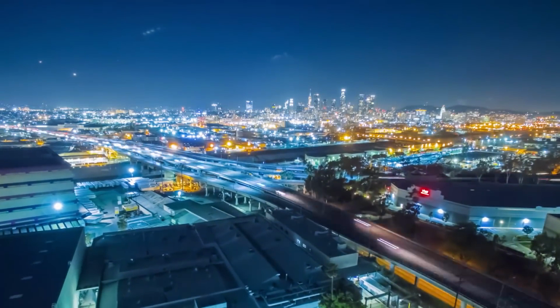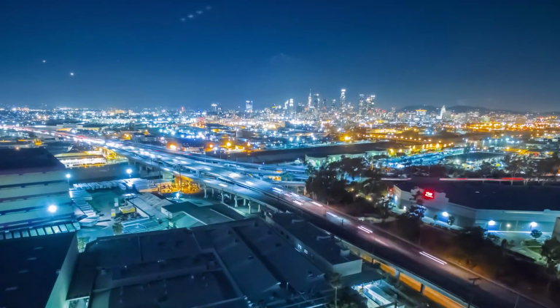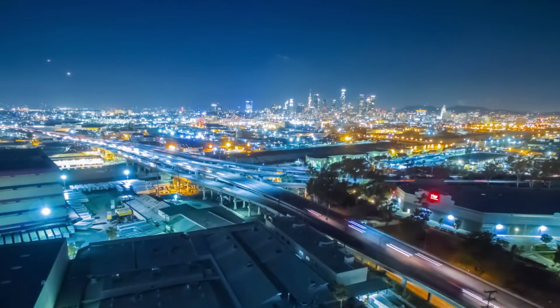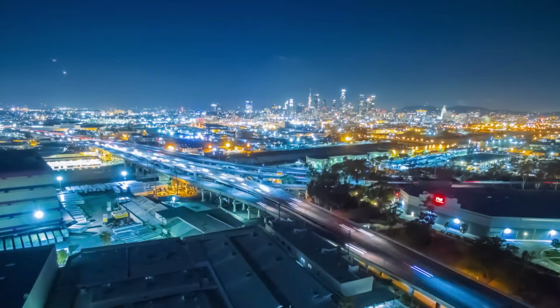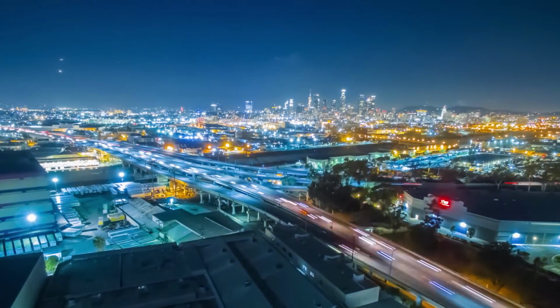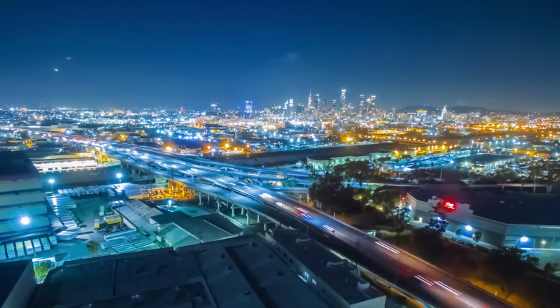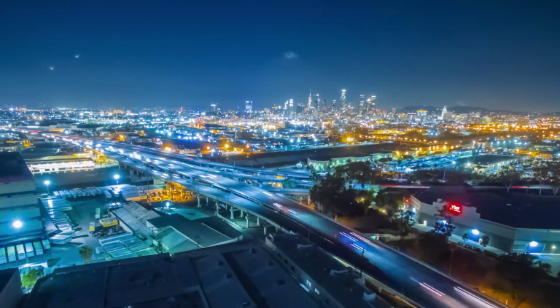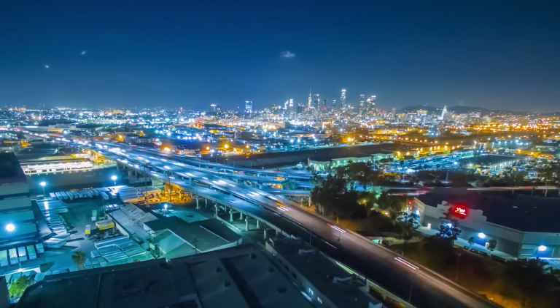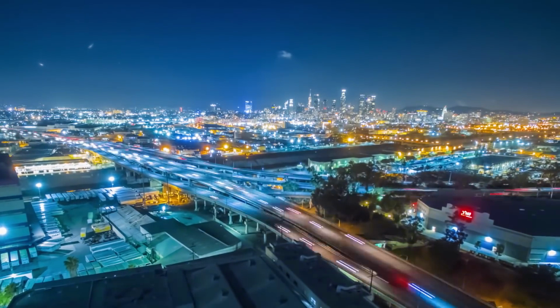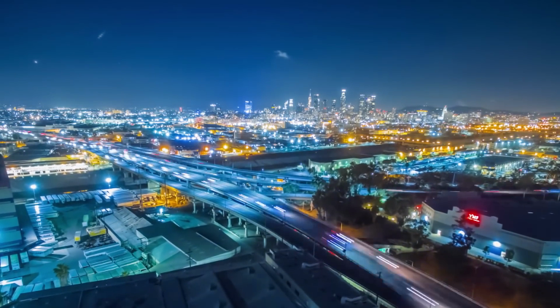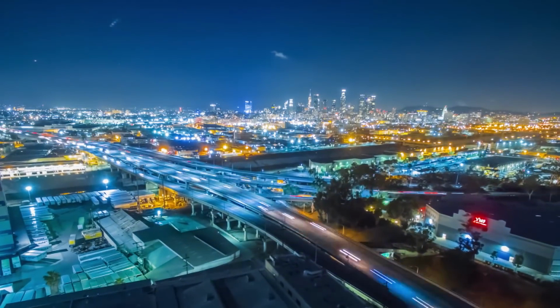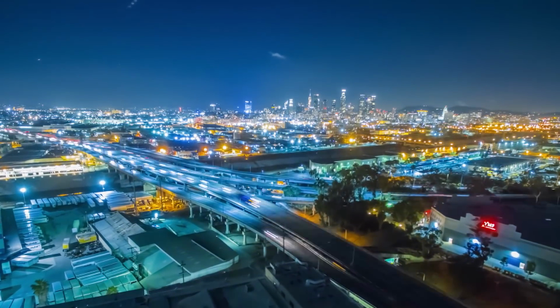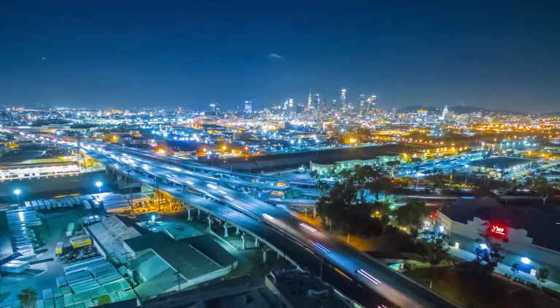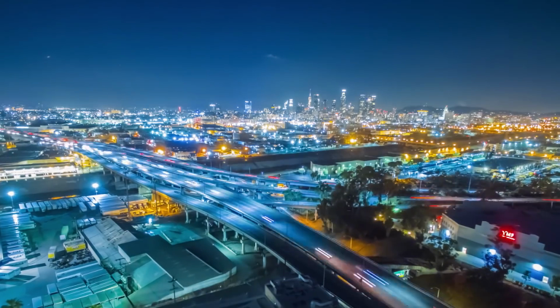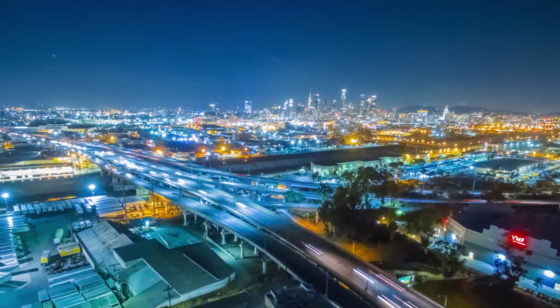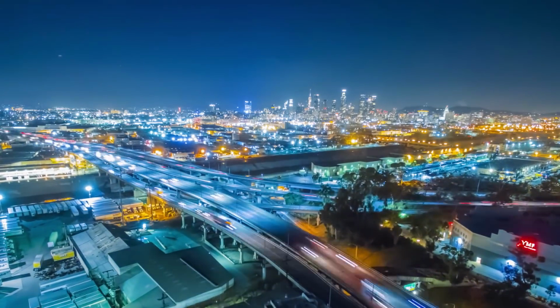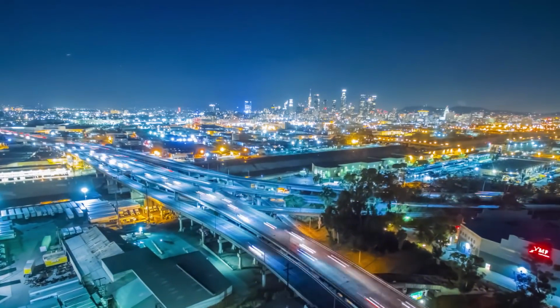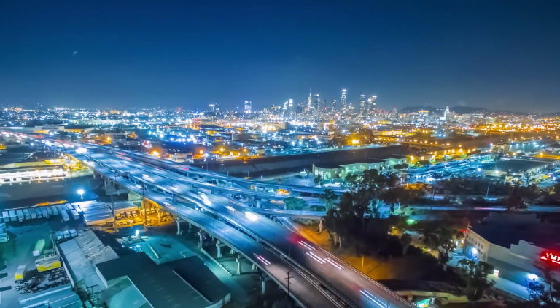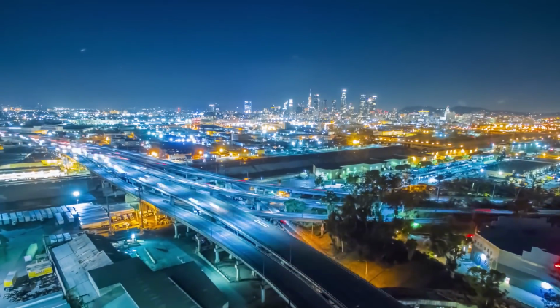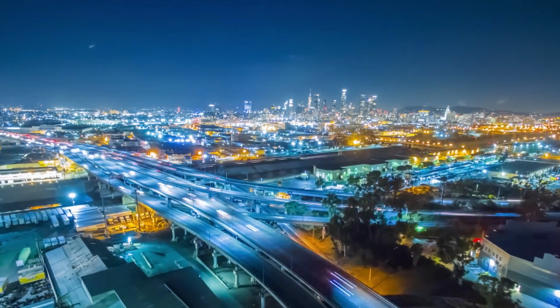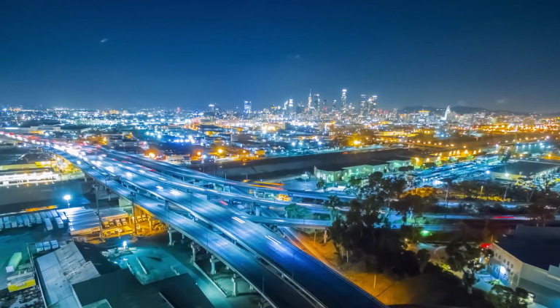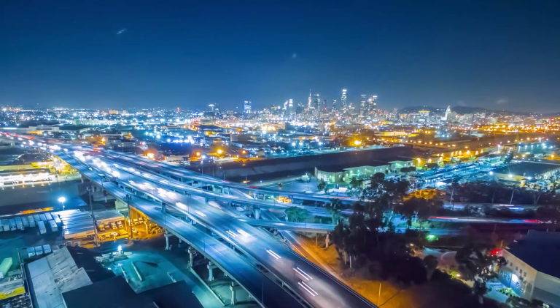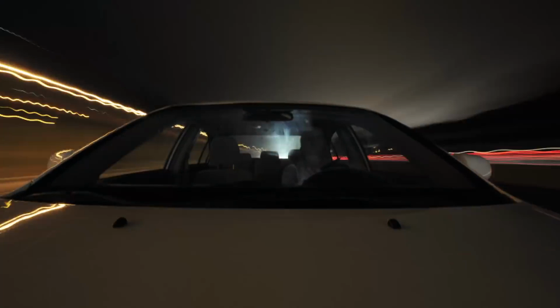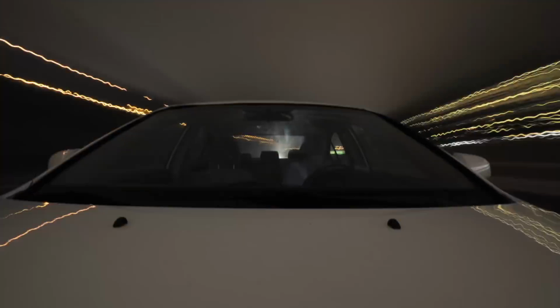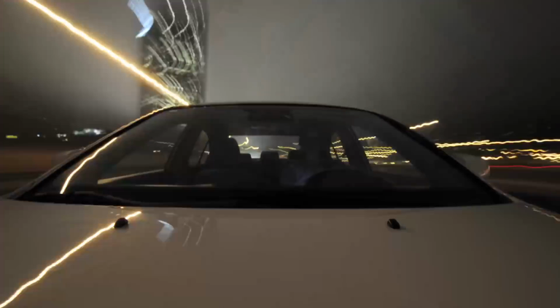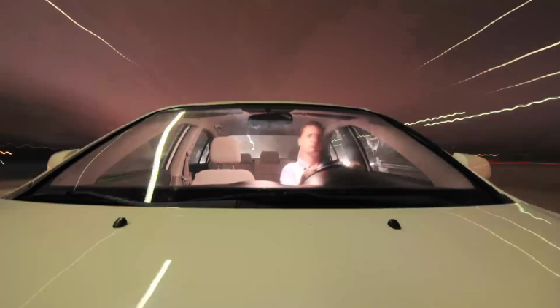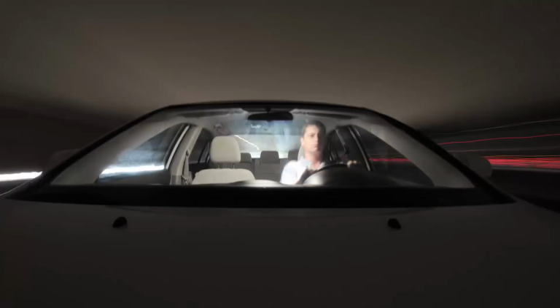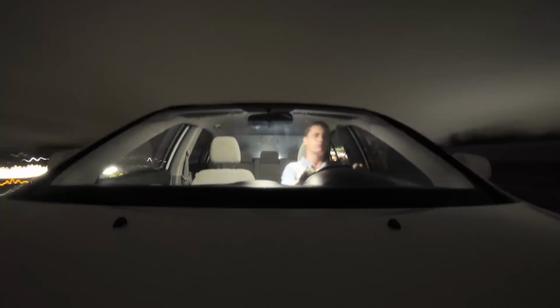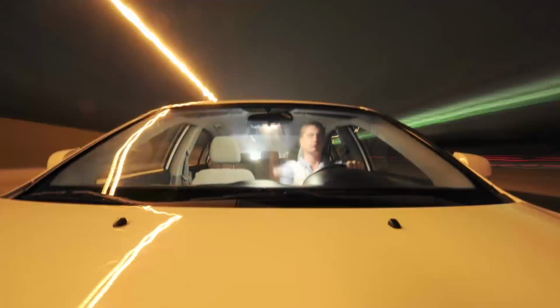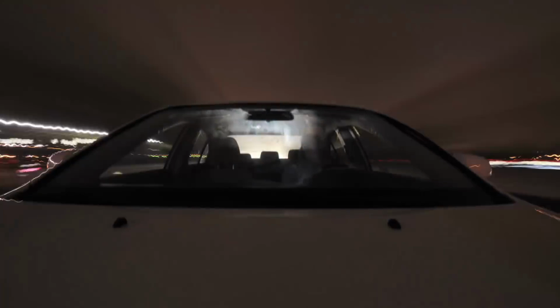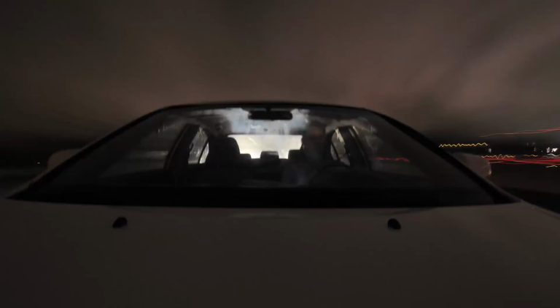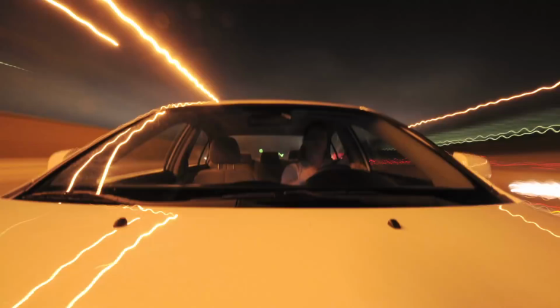LED lighting technology is changing the way we drive, see, and react to the ever-evolving automotive landscape, making cars cleaner, safer, and more efficient.